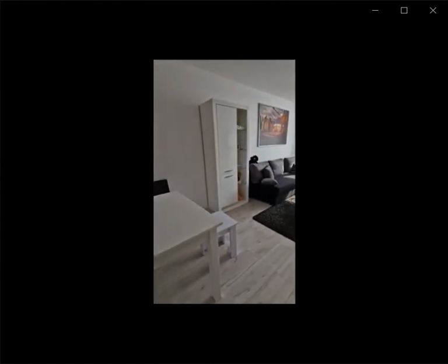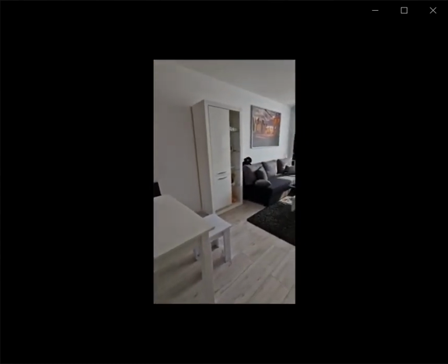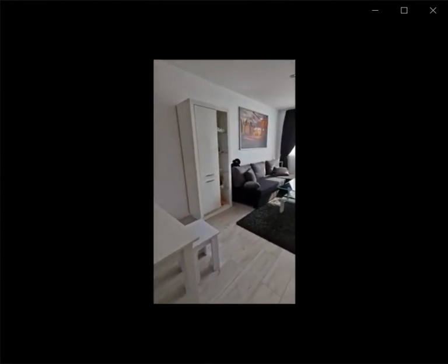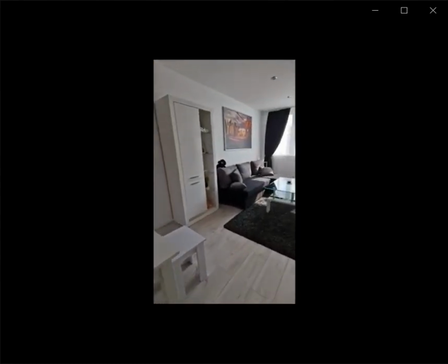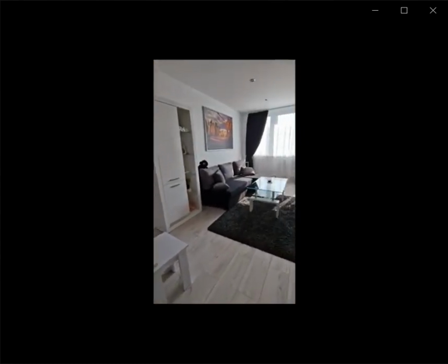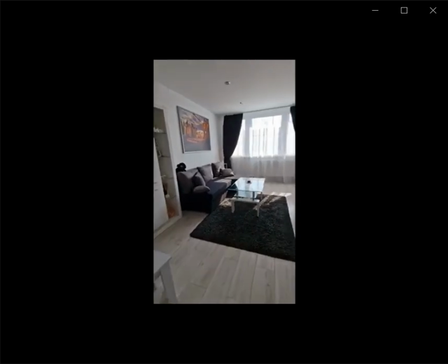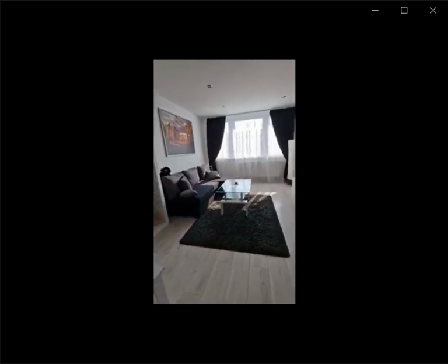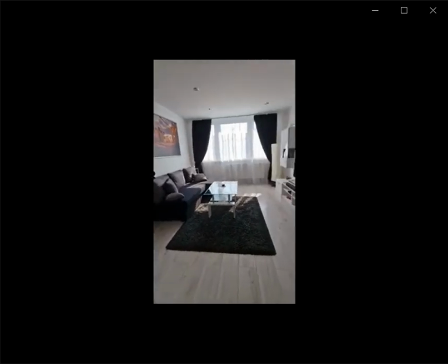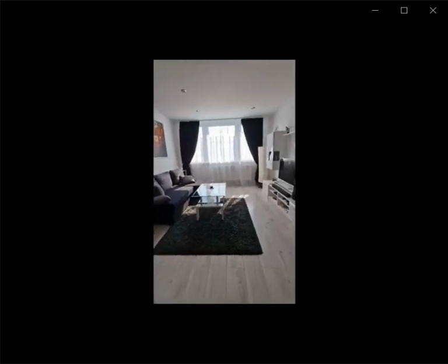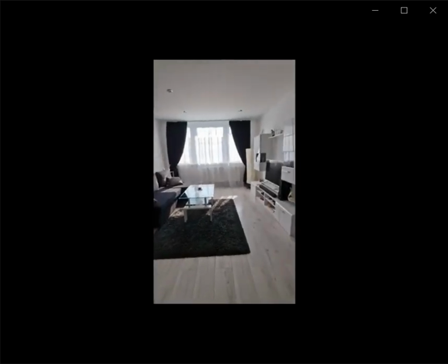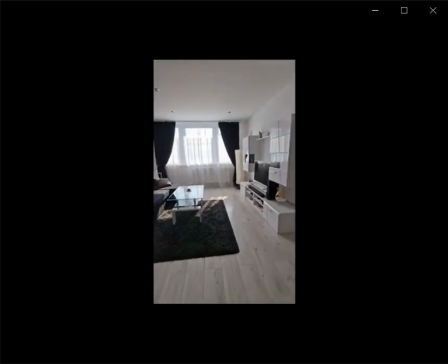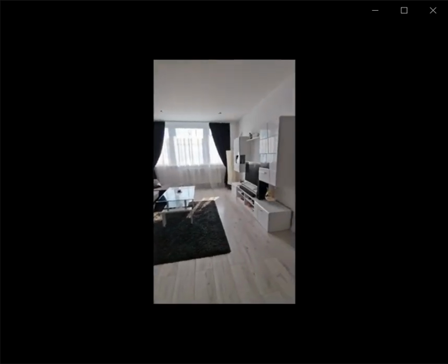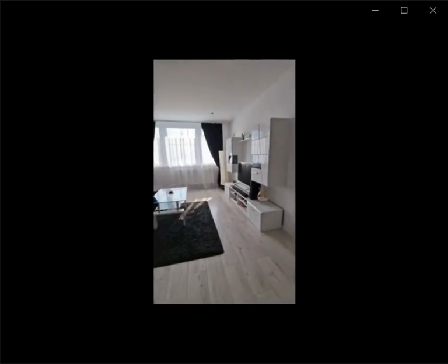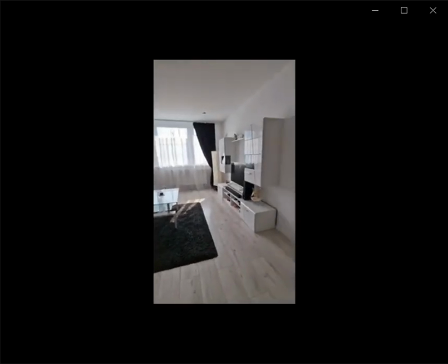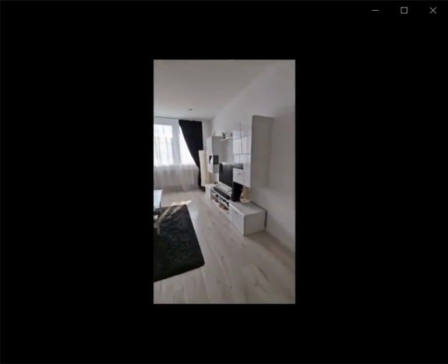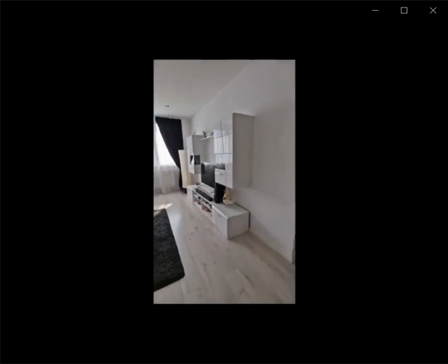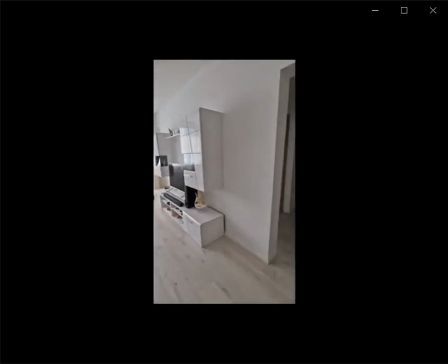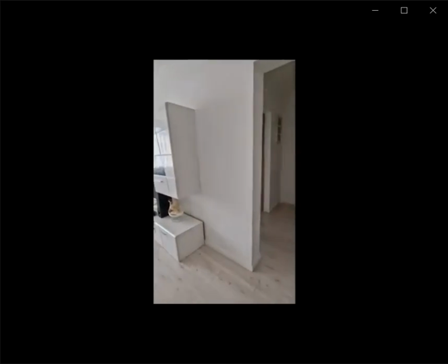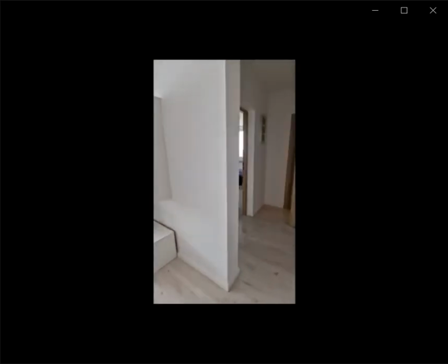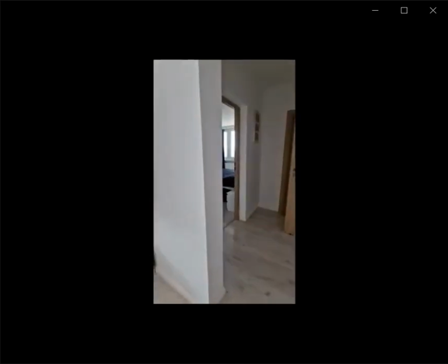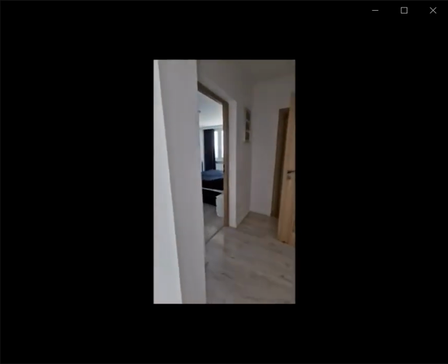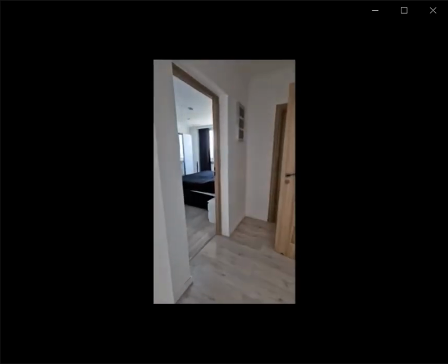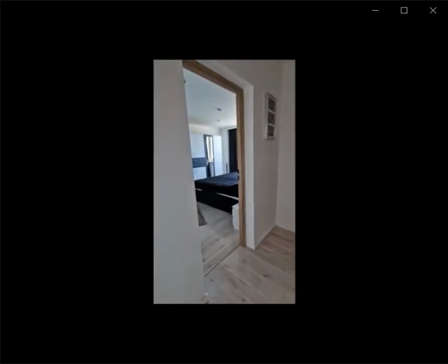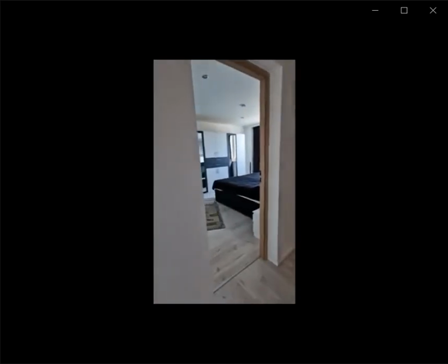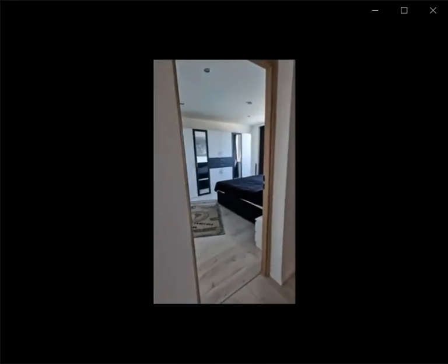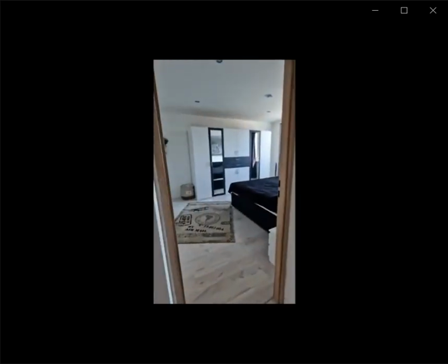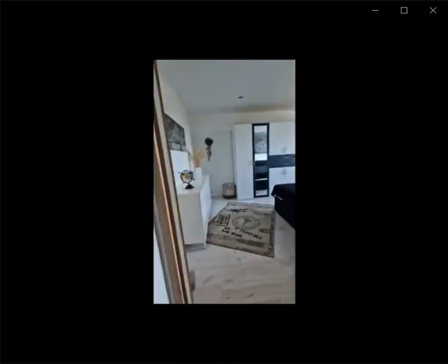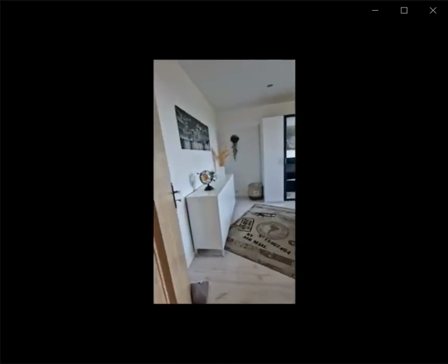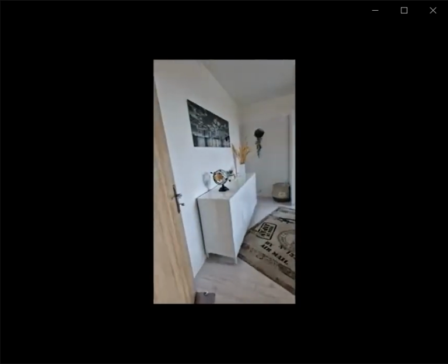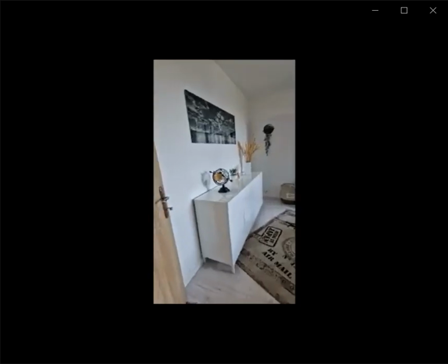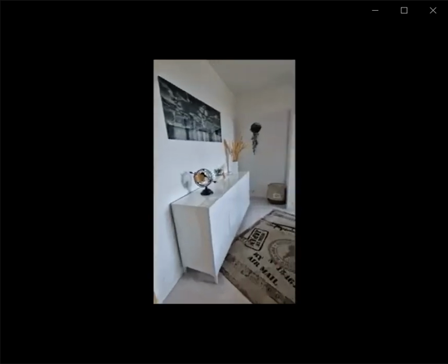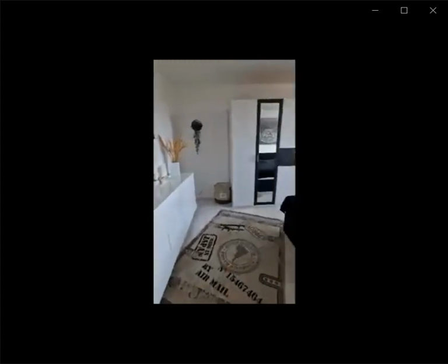You also have a couple of furniture pieces around, with a living room with a TV, a couch, and some furniture pieces on the wall. Through this area you find the bedroom.